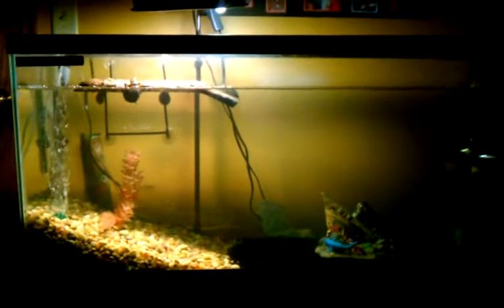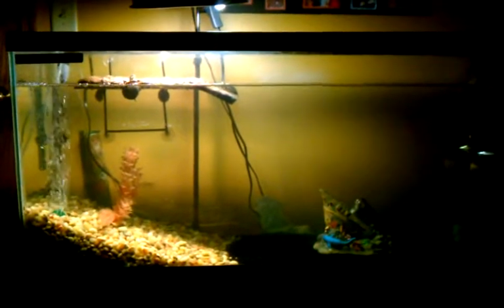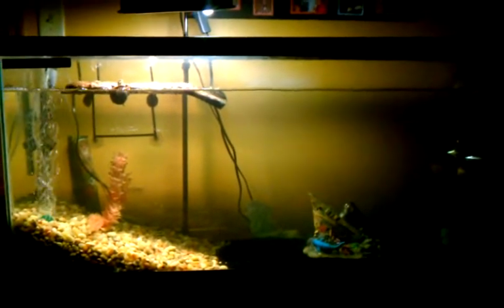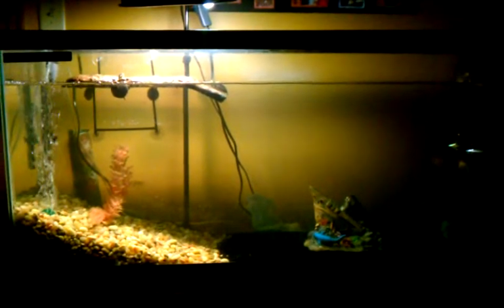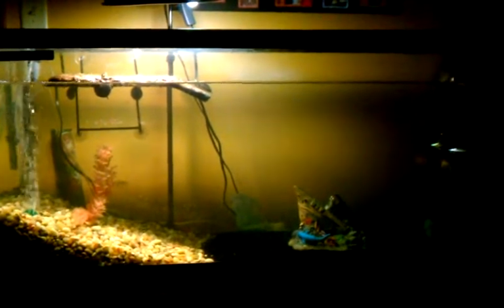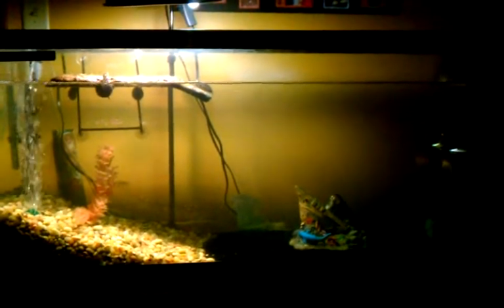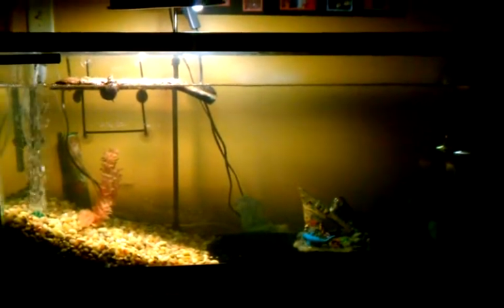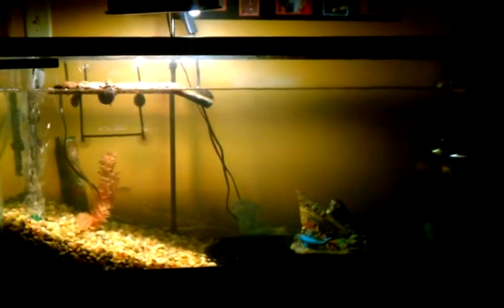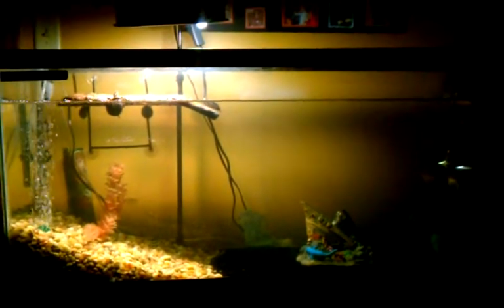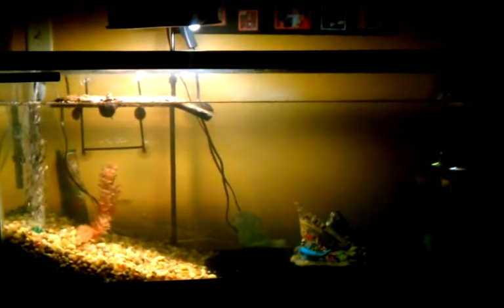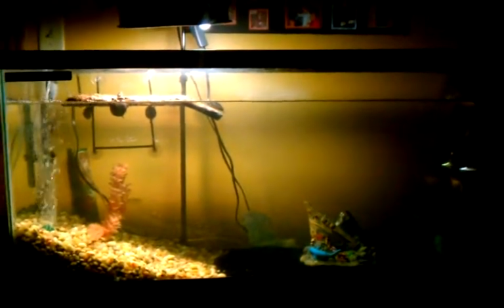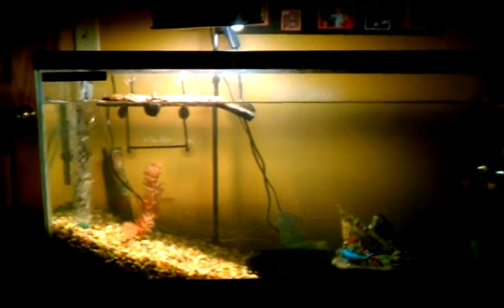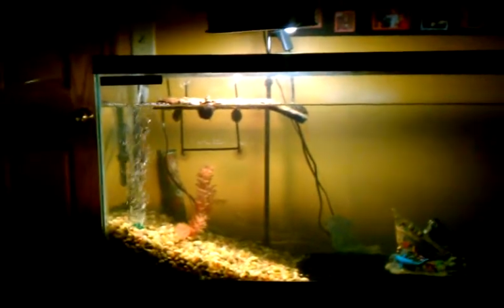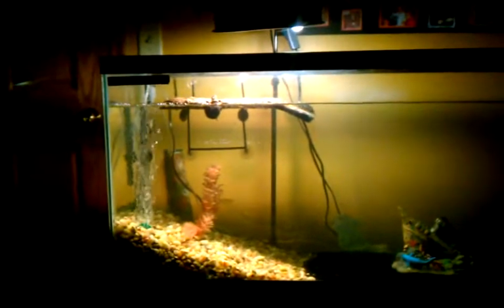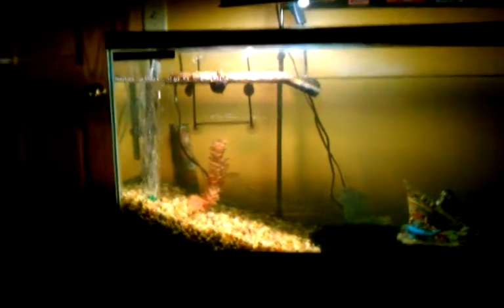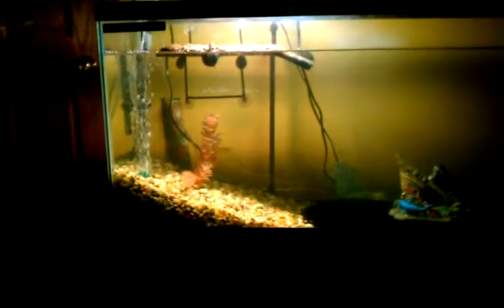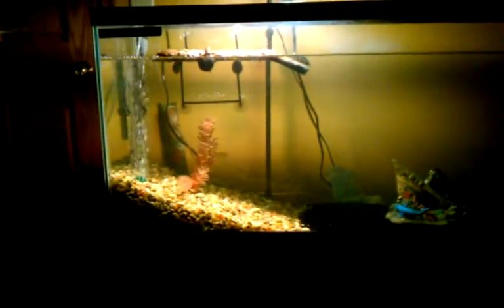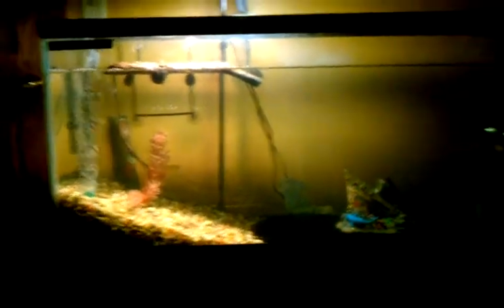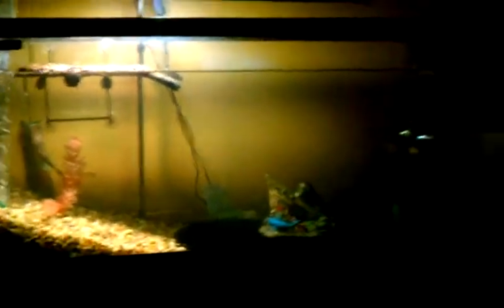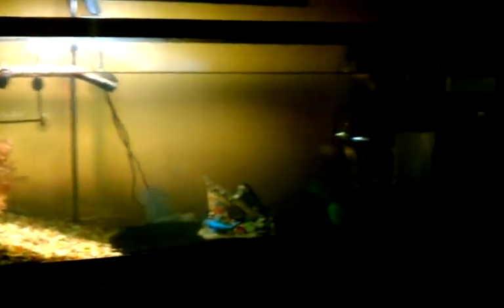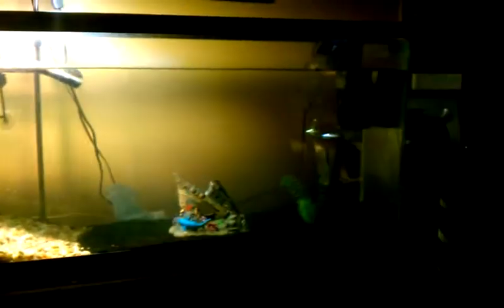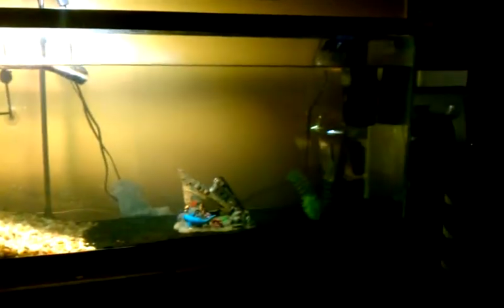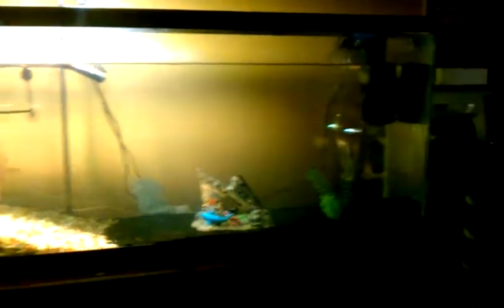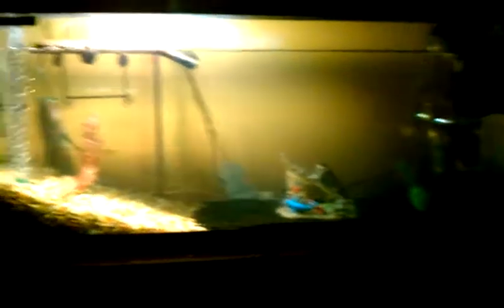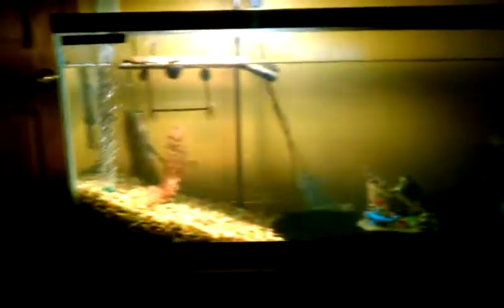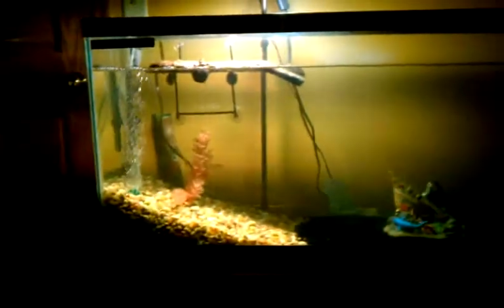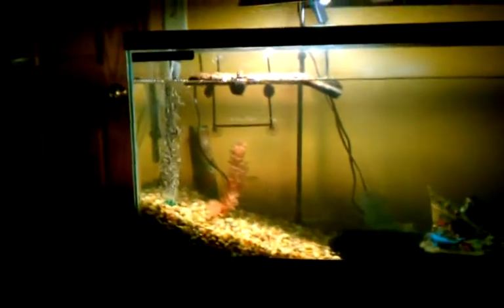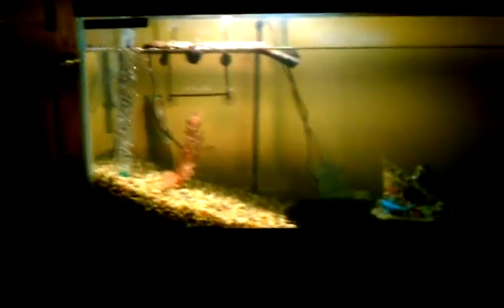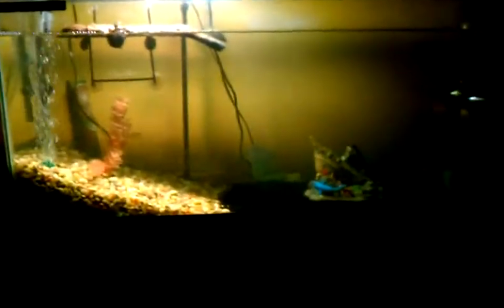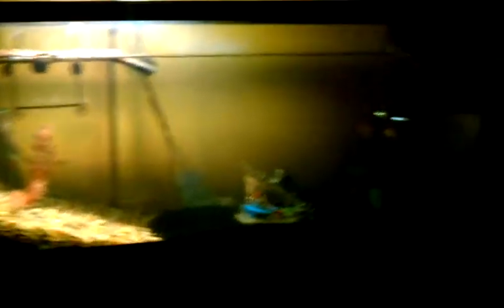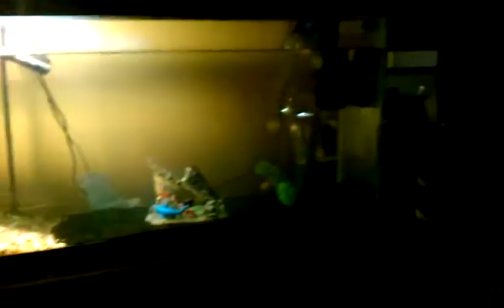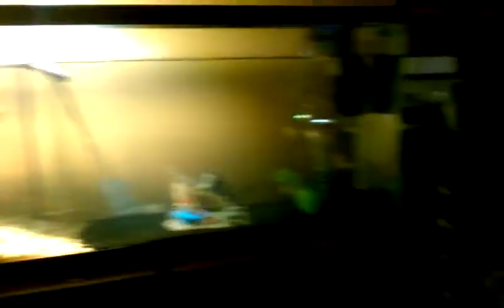That's just what I have done with my tanks. I'm probably going to keep this one as it is because I like the look of it, with the river rocks and then all black sand.